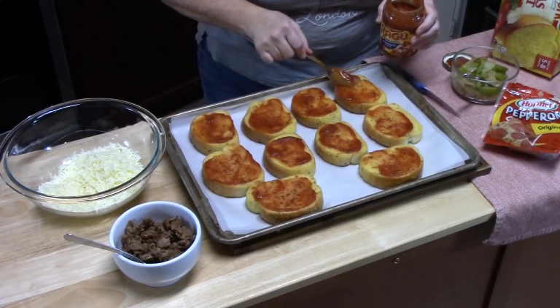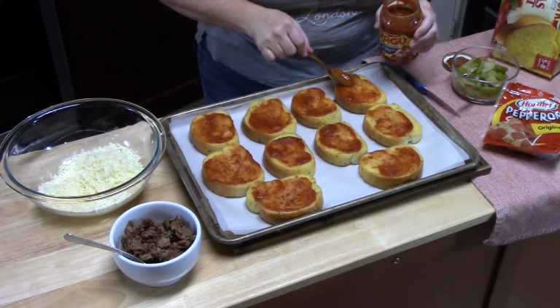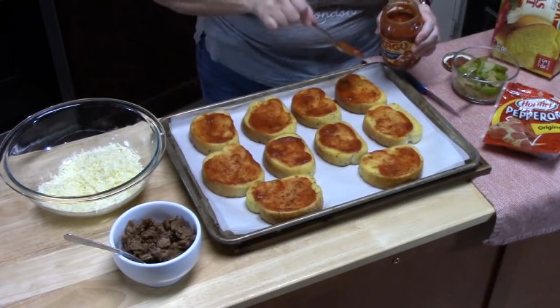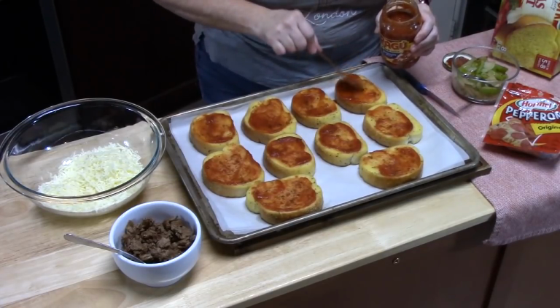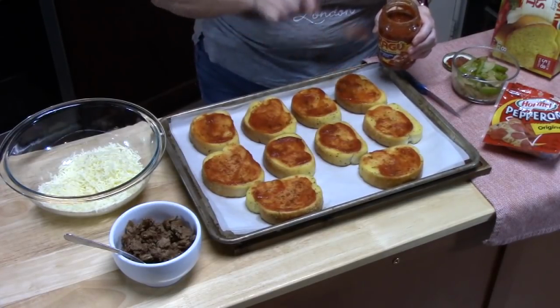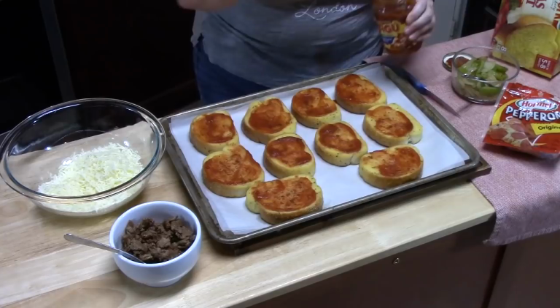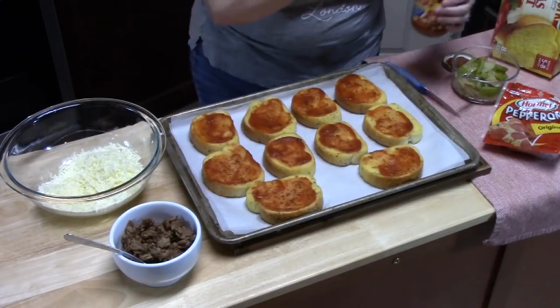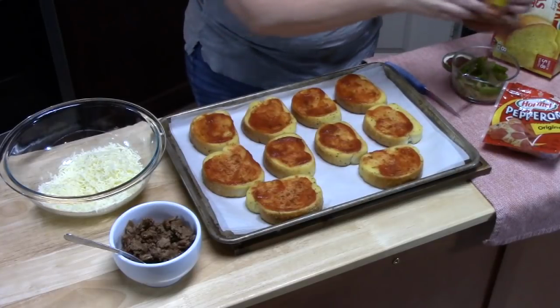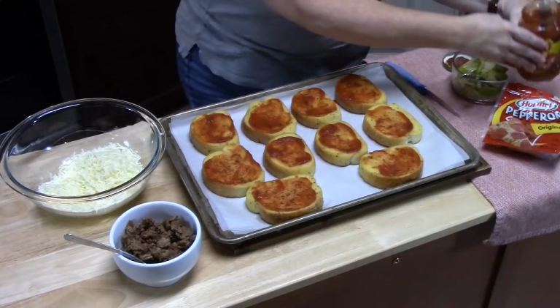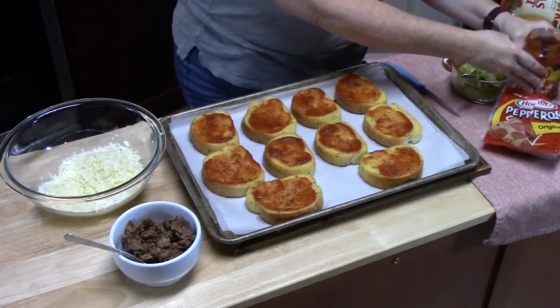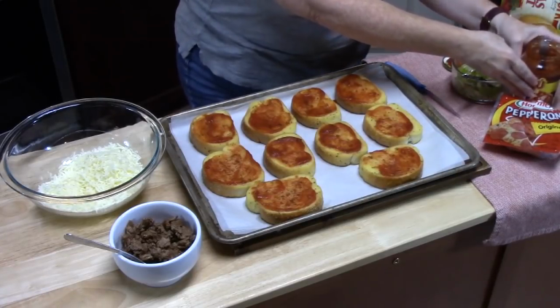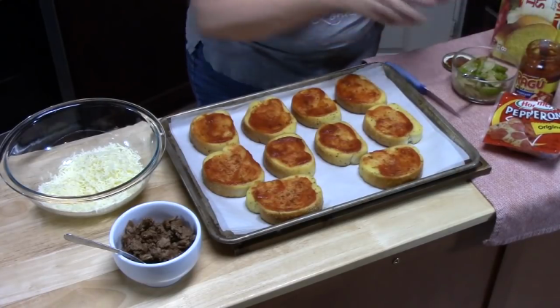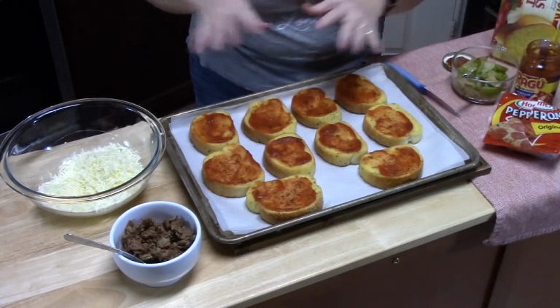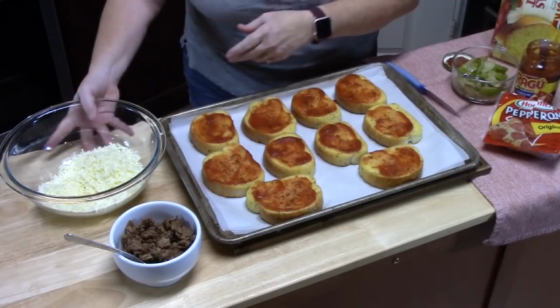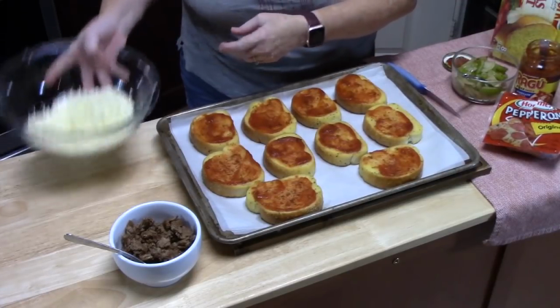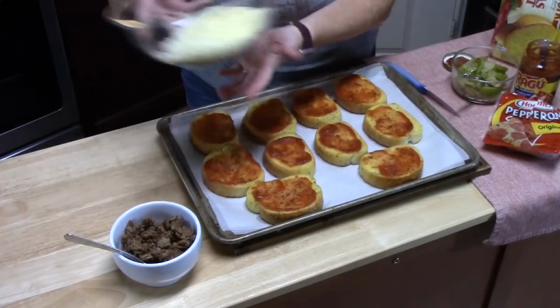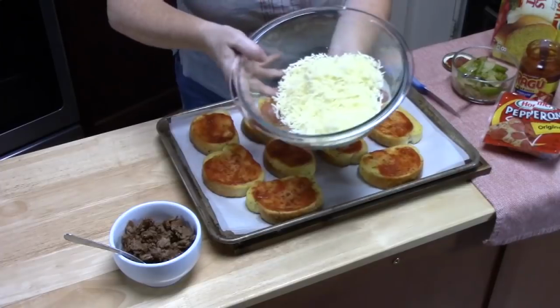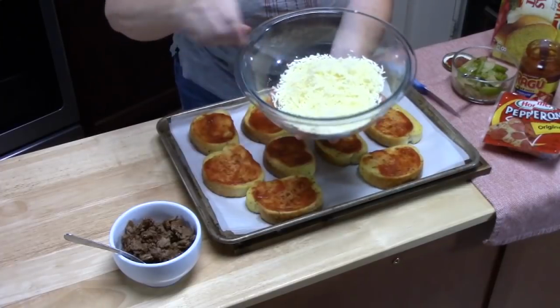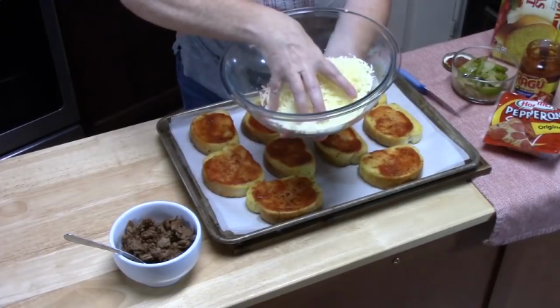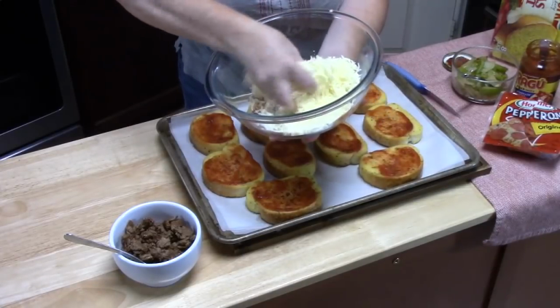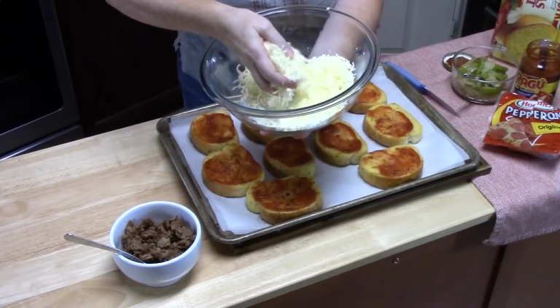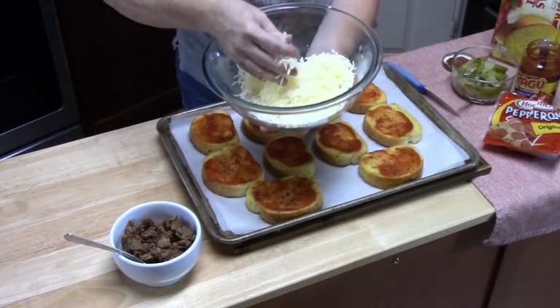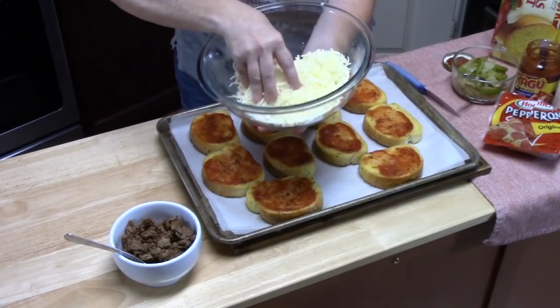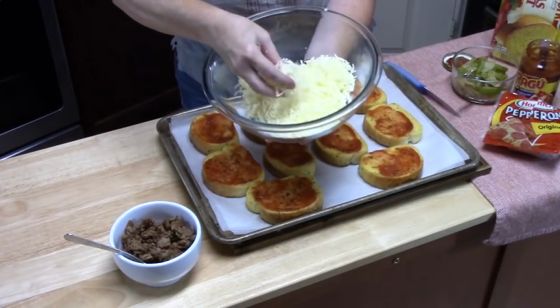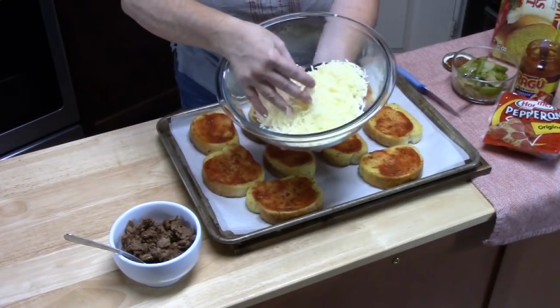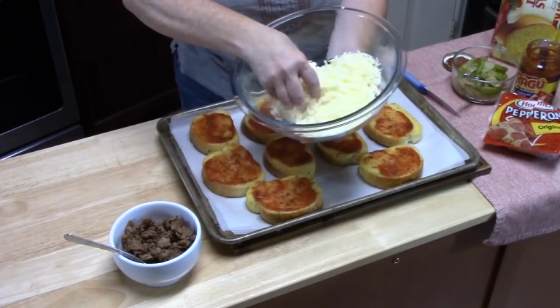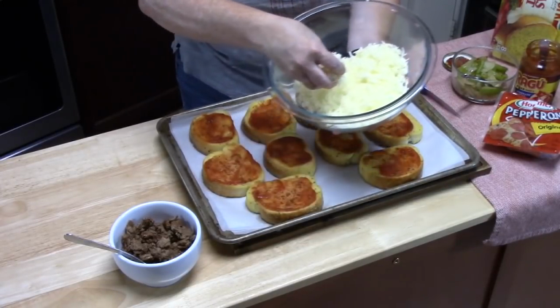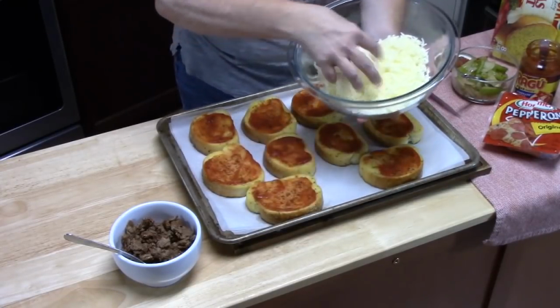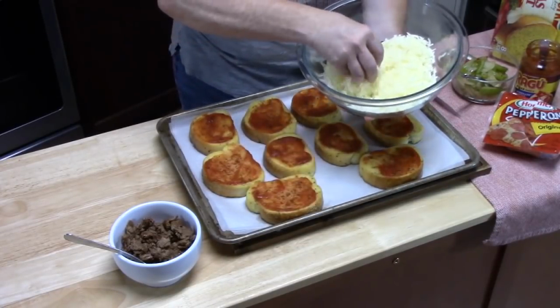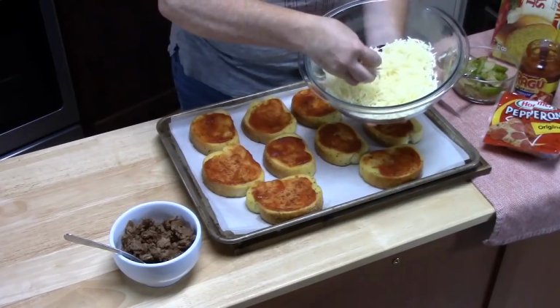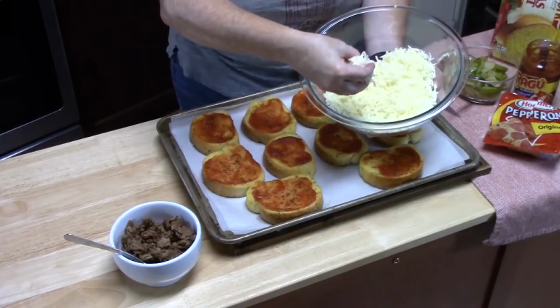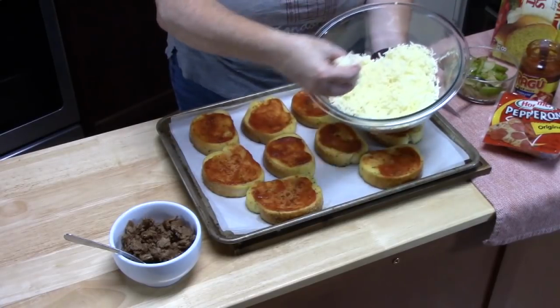Now that we got the sauce on, you want to top with your cheese. I've got some finely shredded mozzarella cheese that I'm going to put on each one of these.